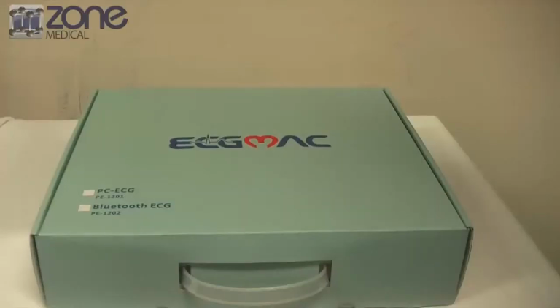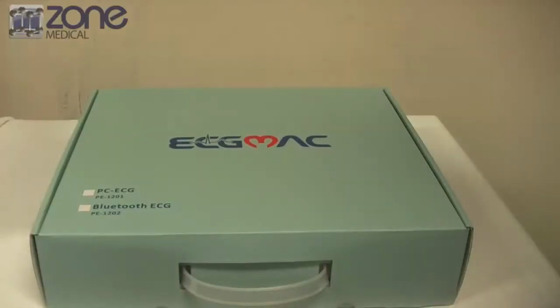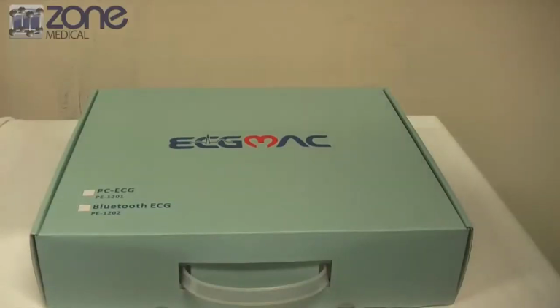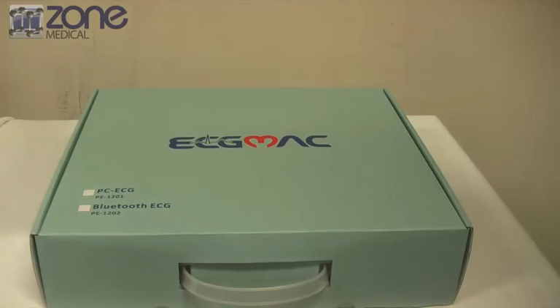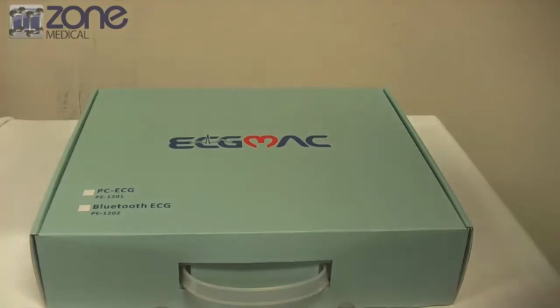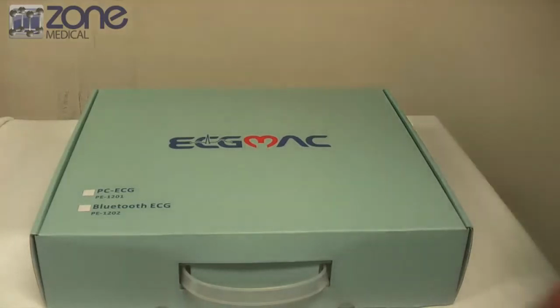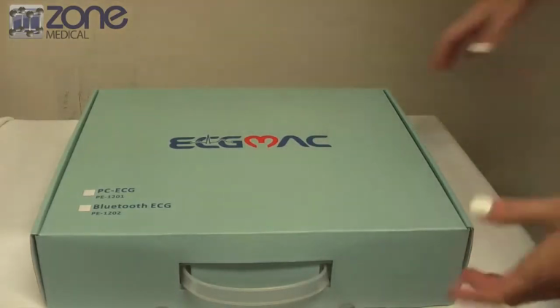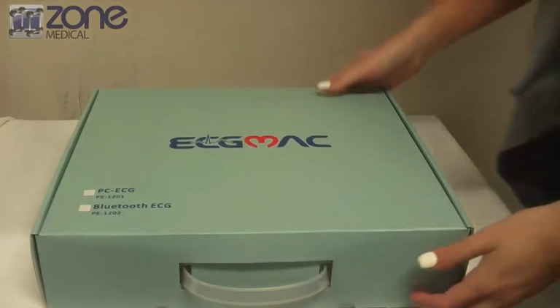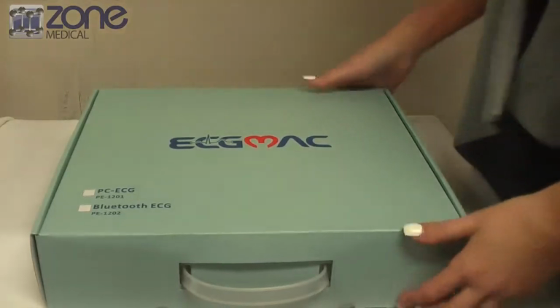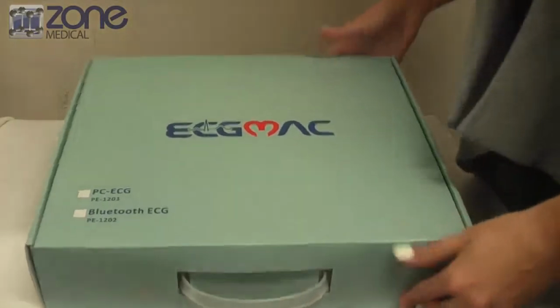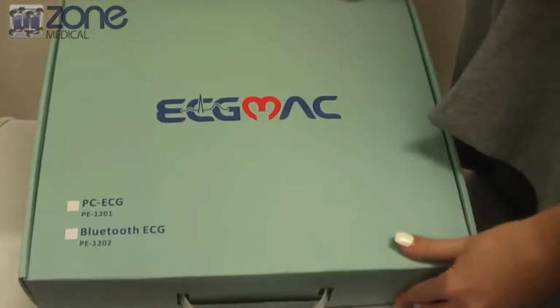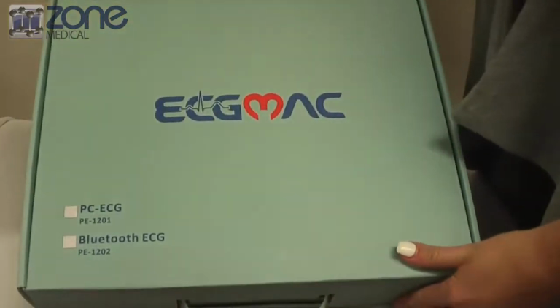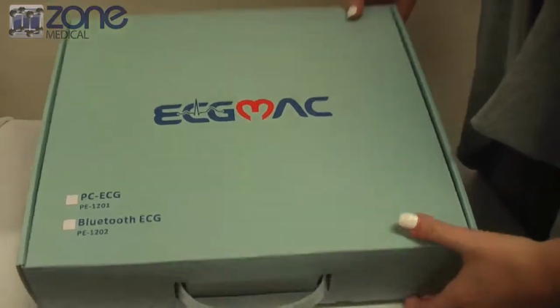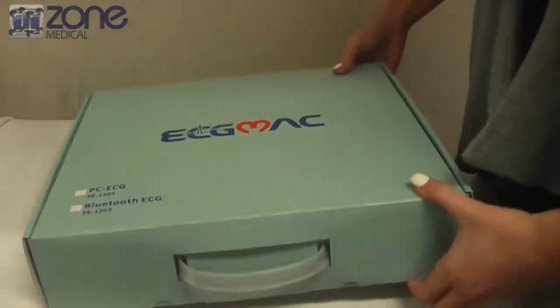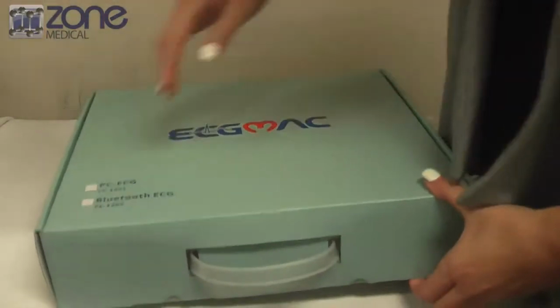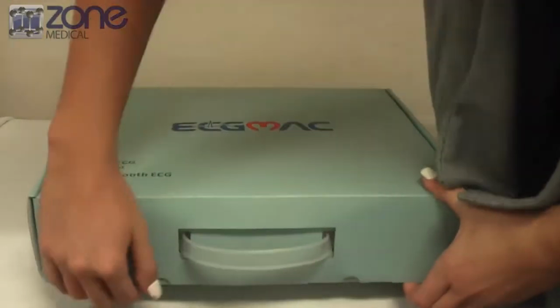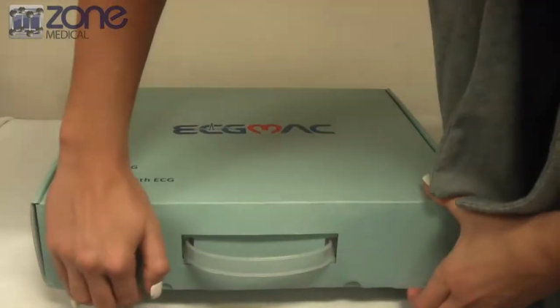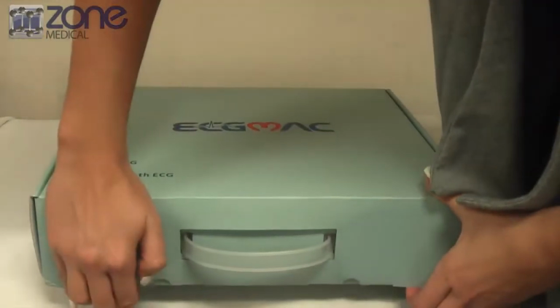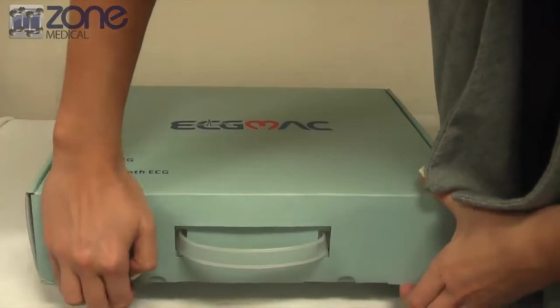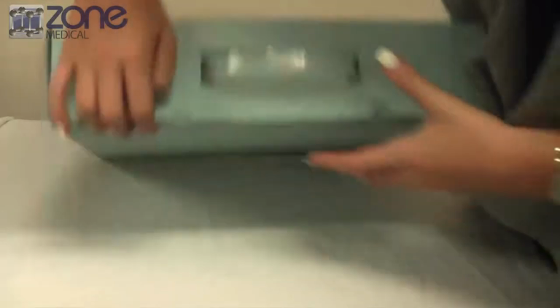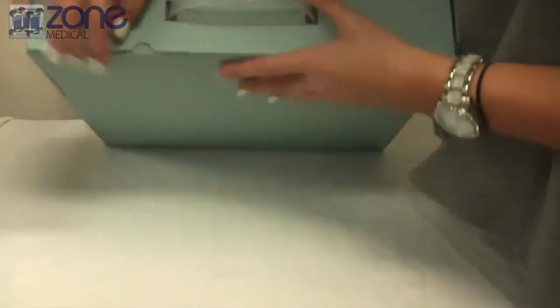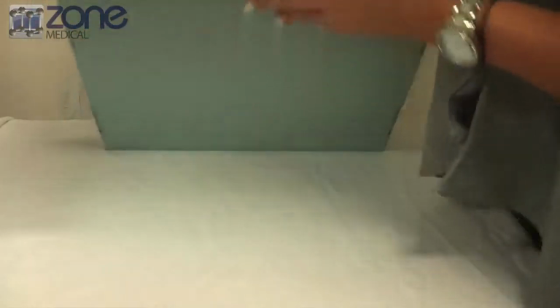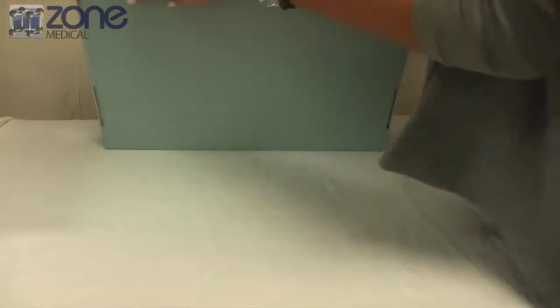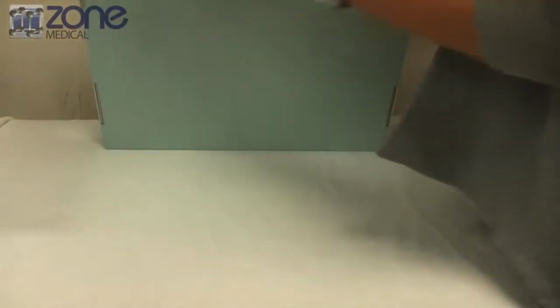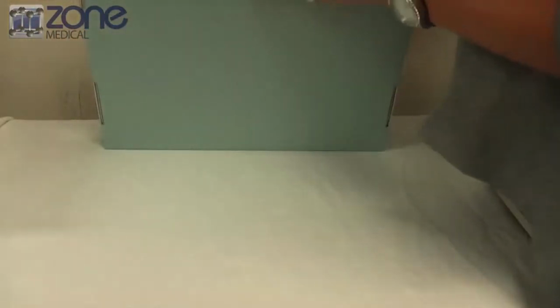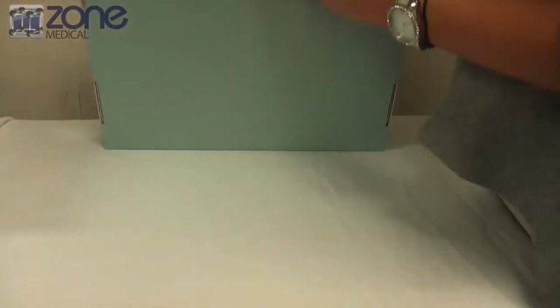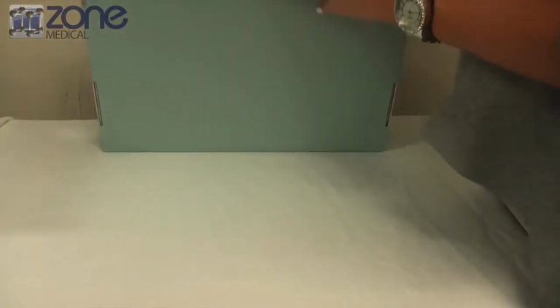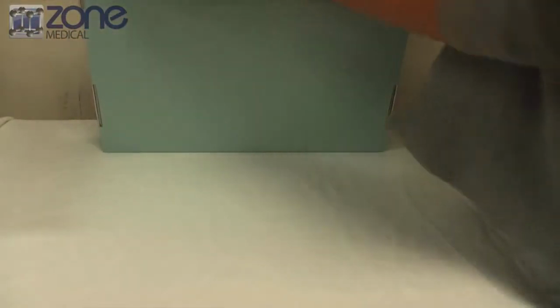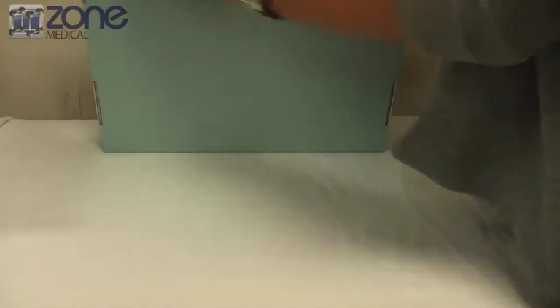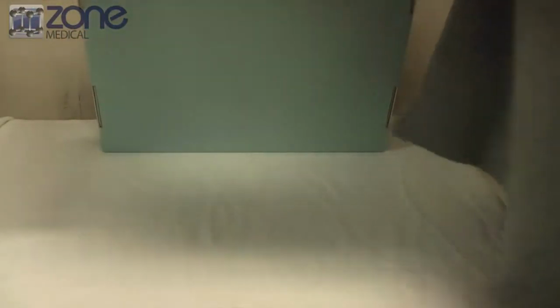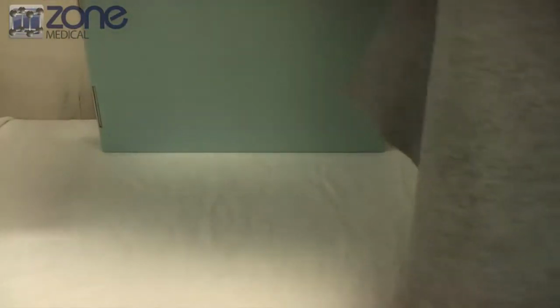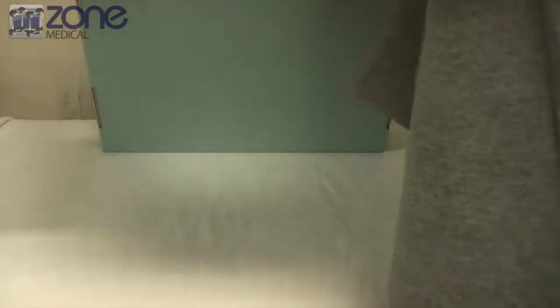Today I'm going to be giving you a quick startup guide to your new ECG Mac. This includes the unboxing of the new ECG Mac and also the installation process.